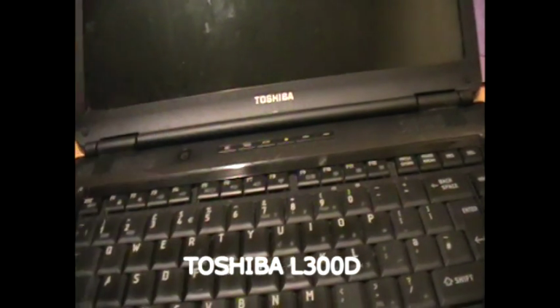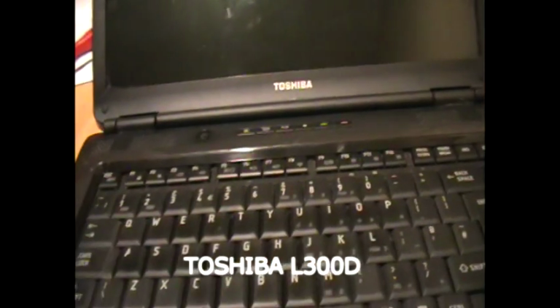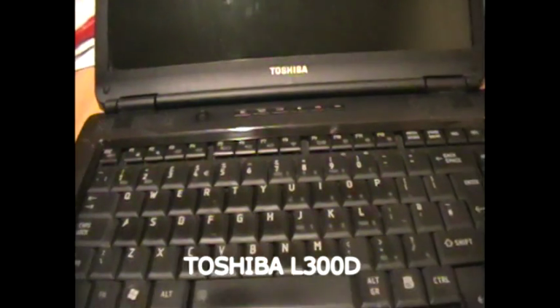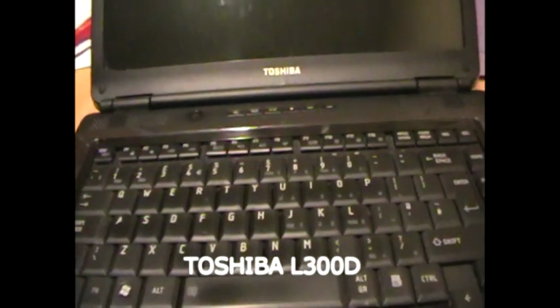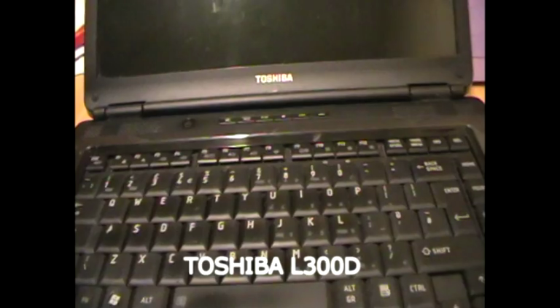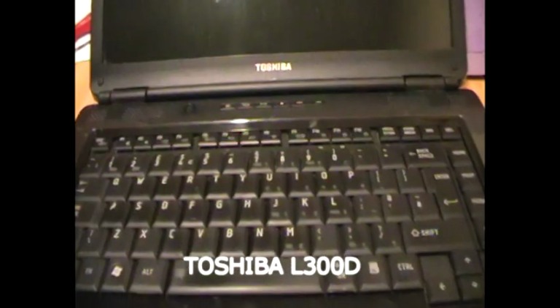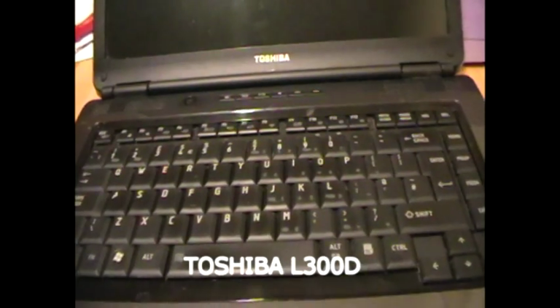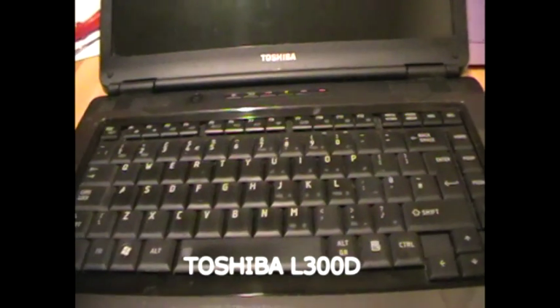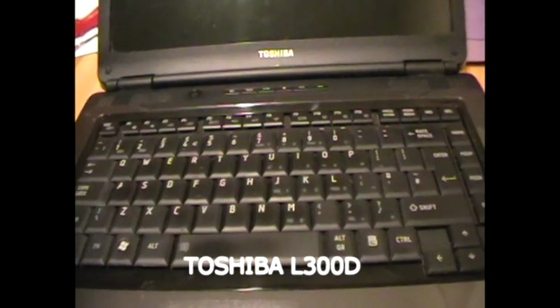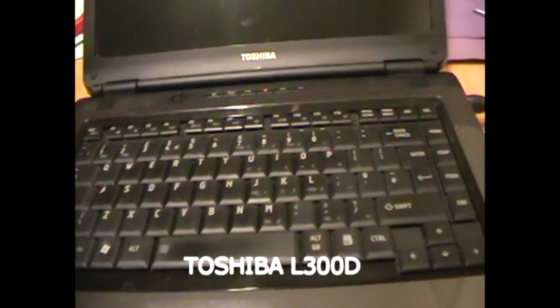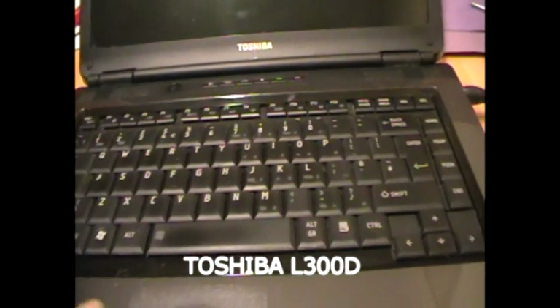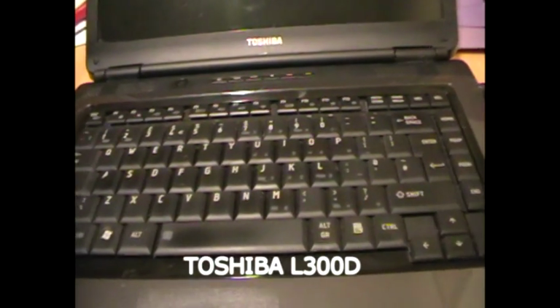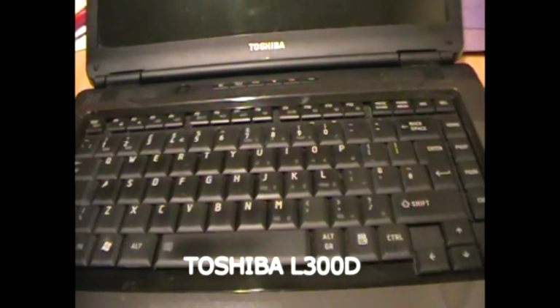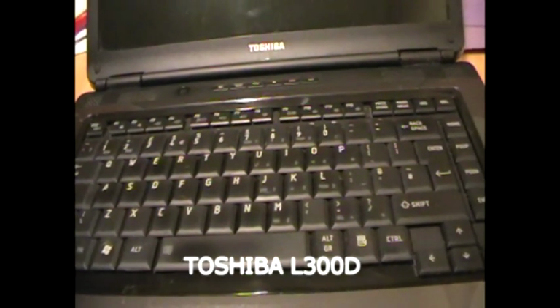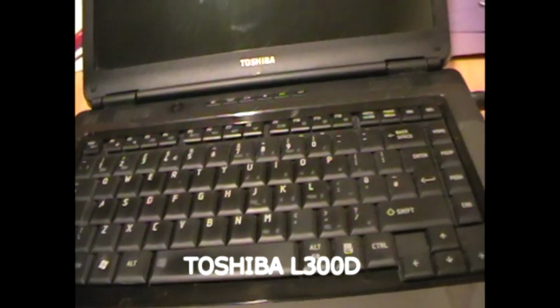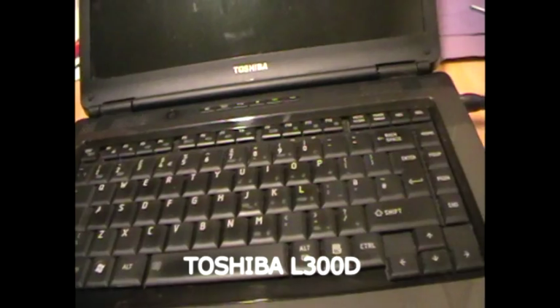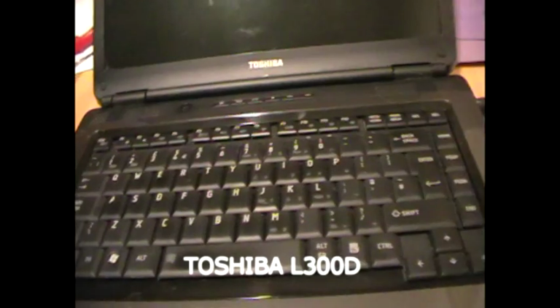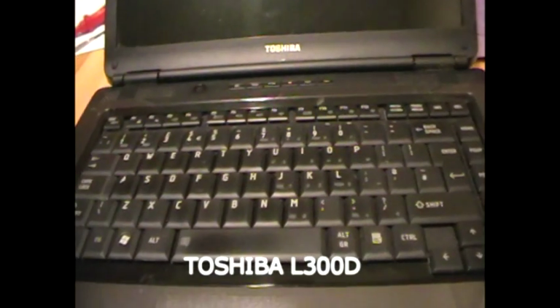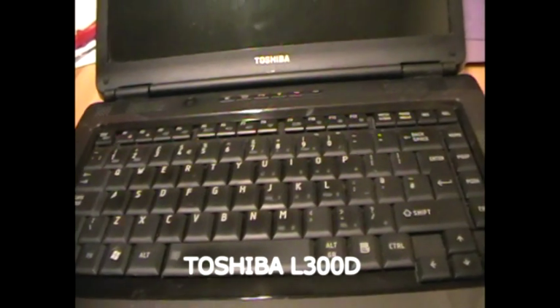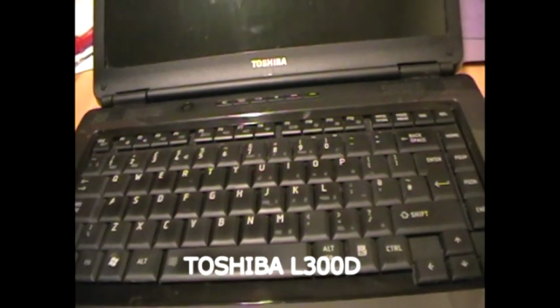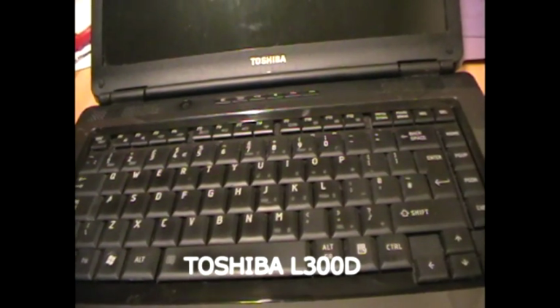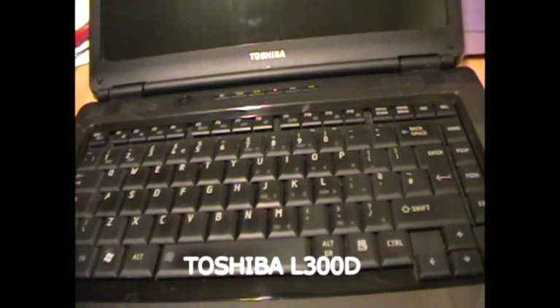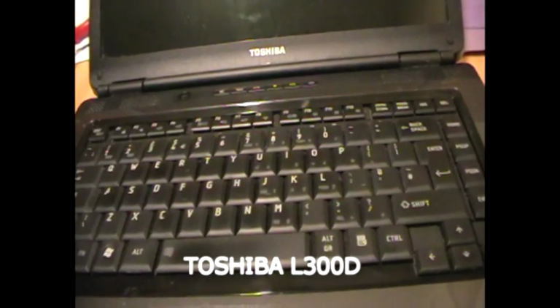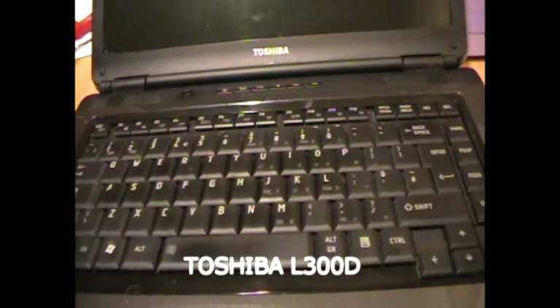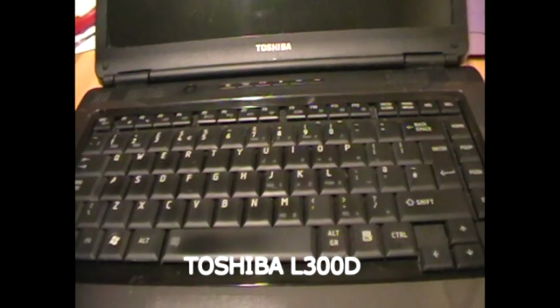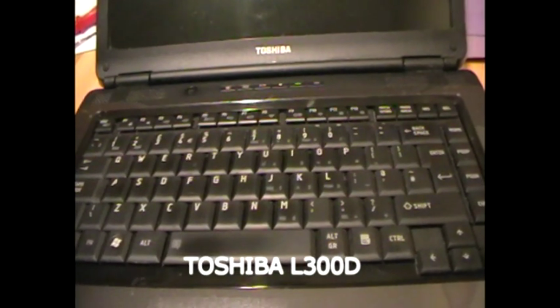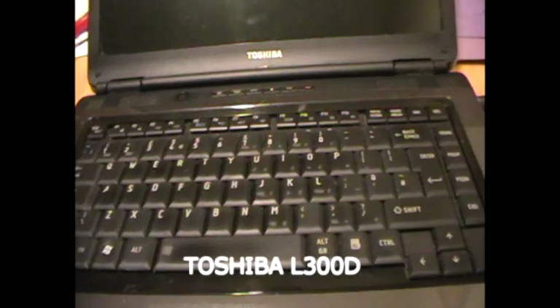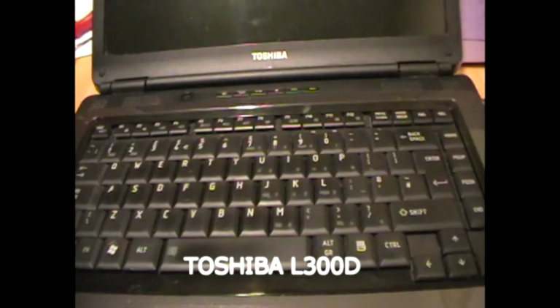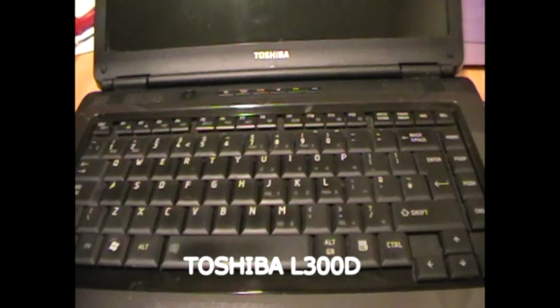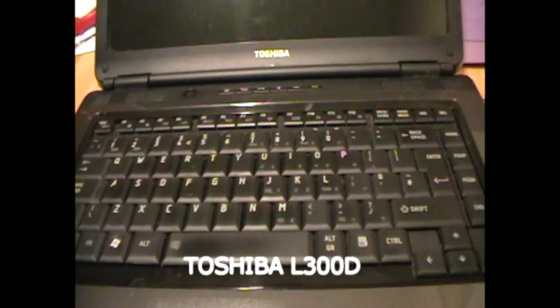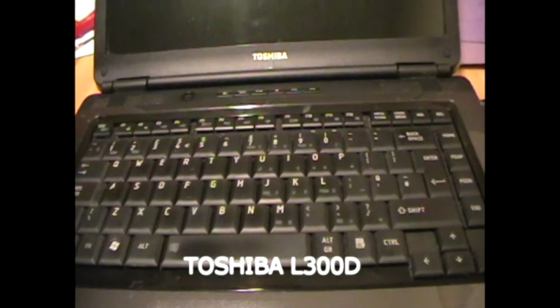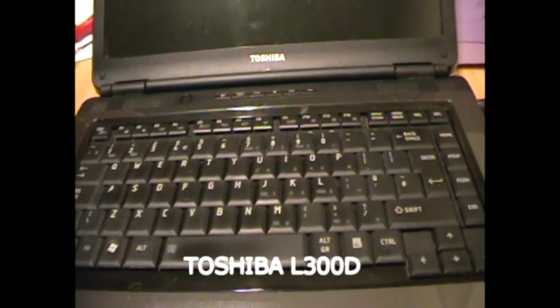I've gone through the motions as other people suggested on the internet: take the battery out and drain it by holding the power button down for 60 seconds. I've done that. I've also checked the RAM memory modules and everything's okay there.